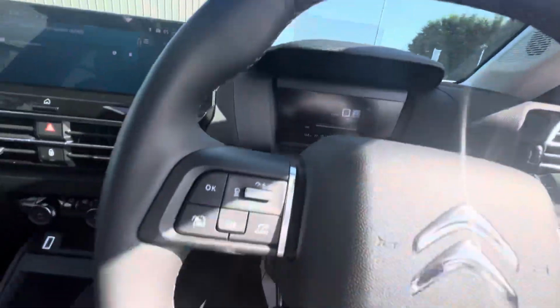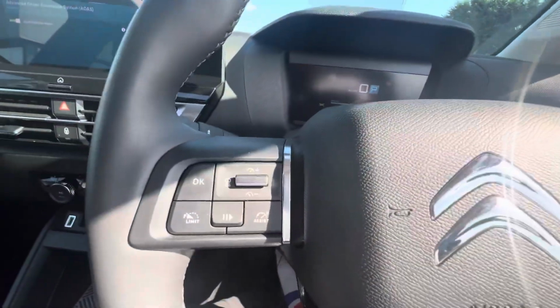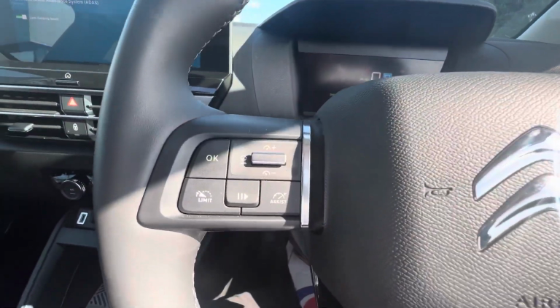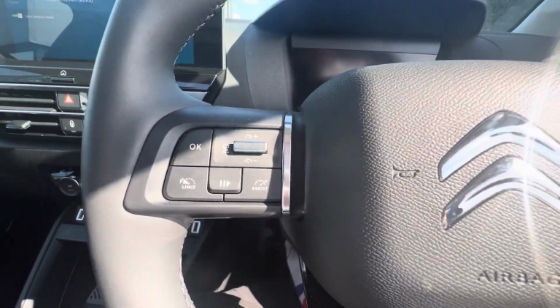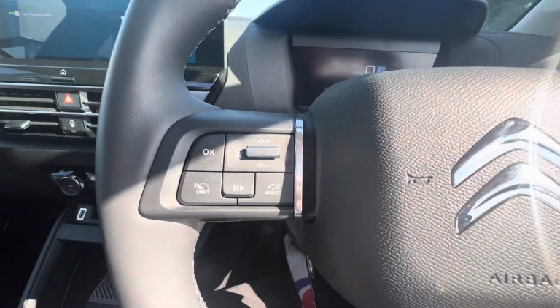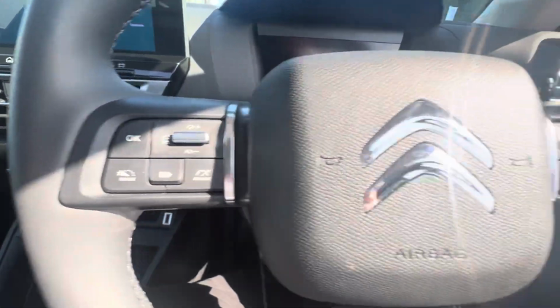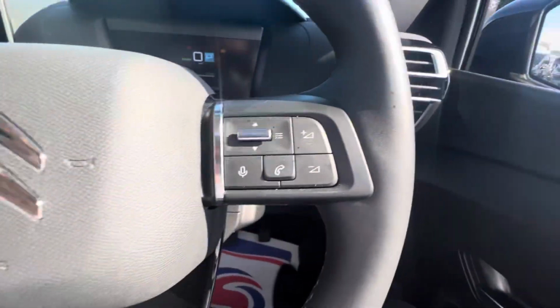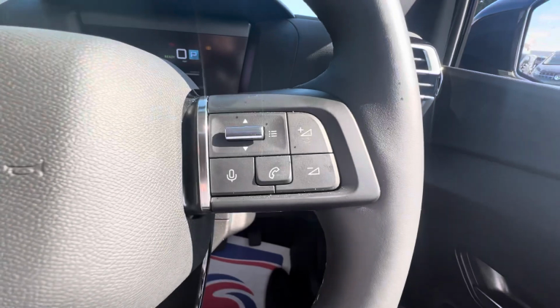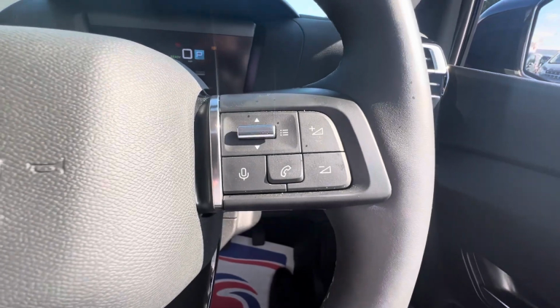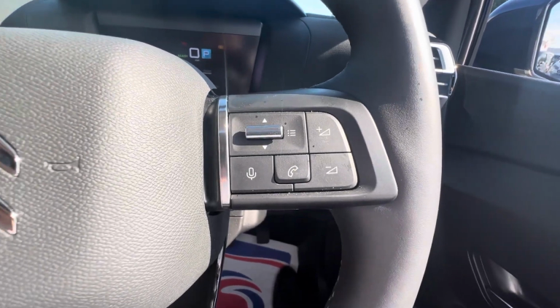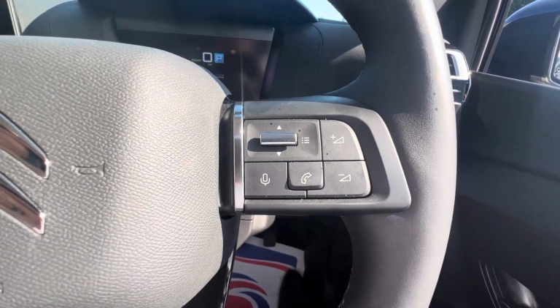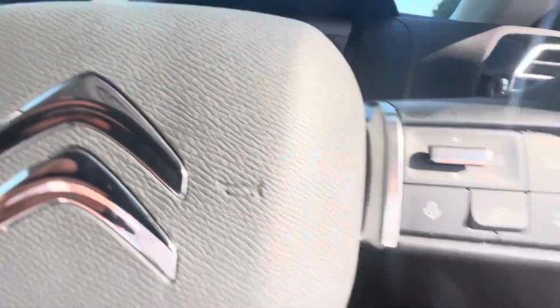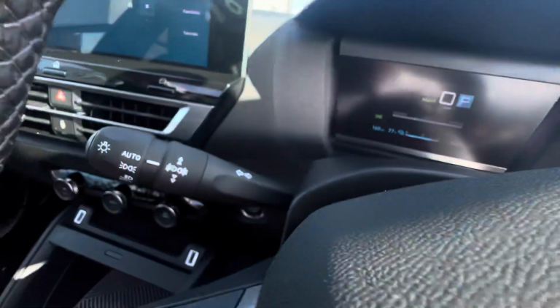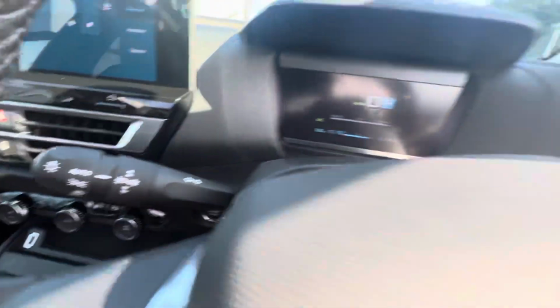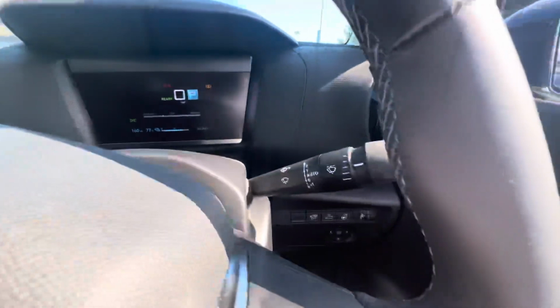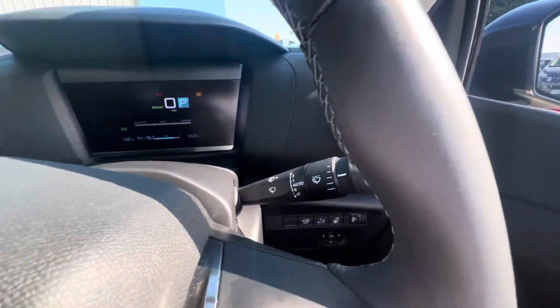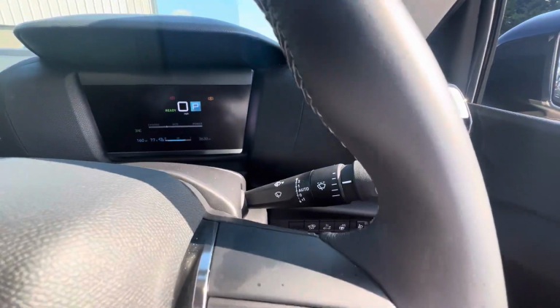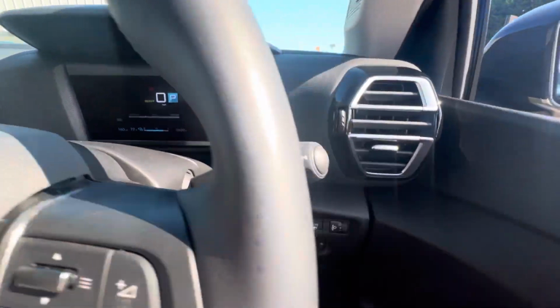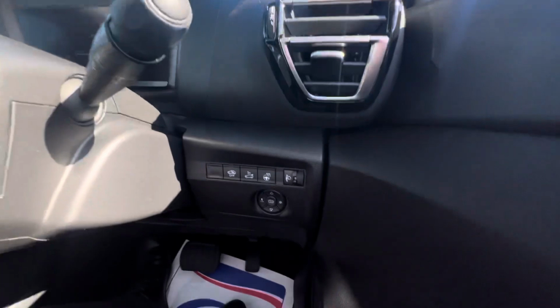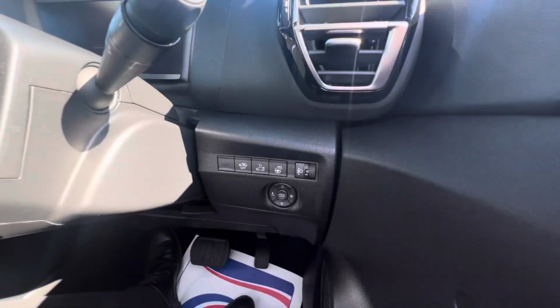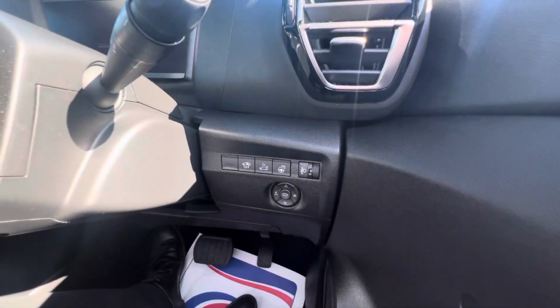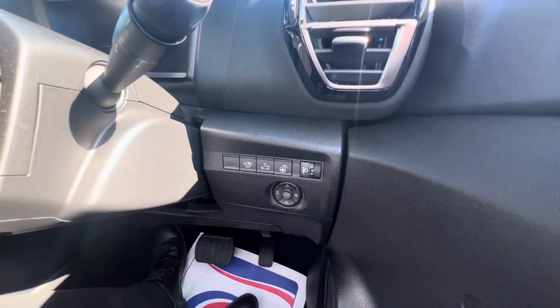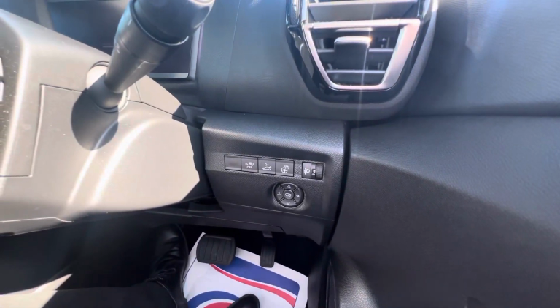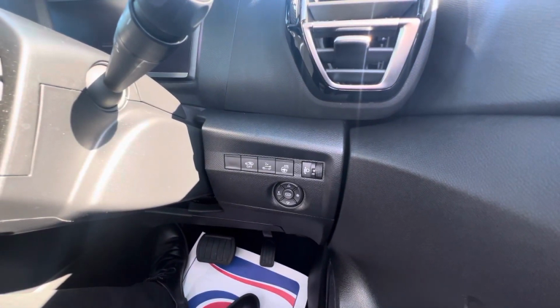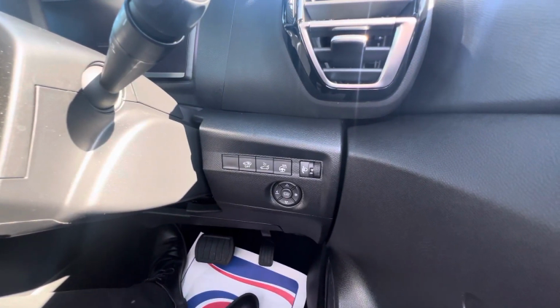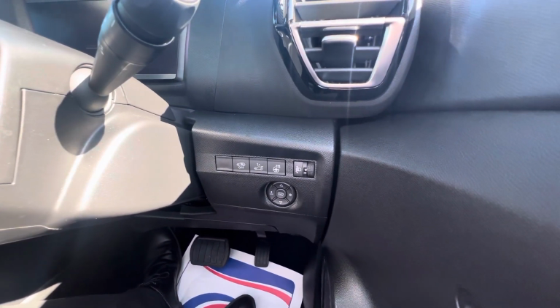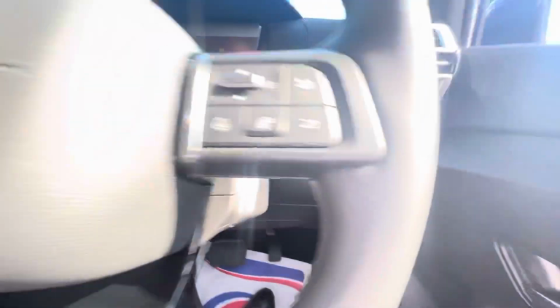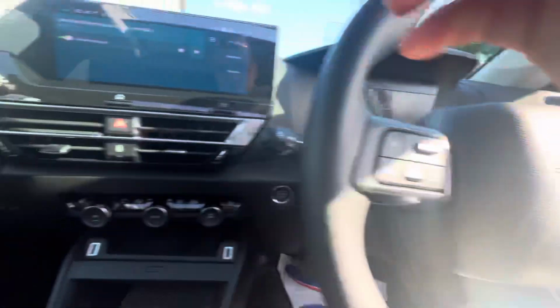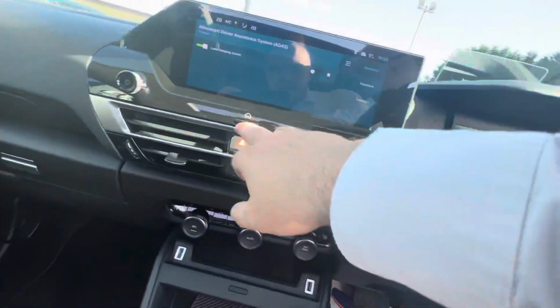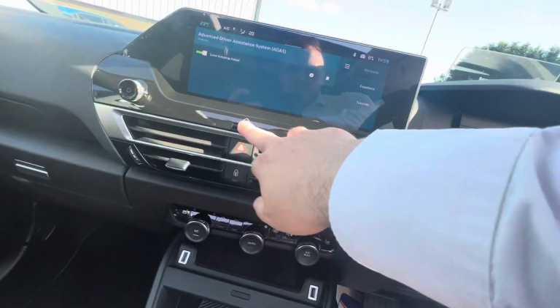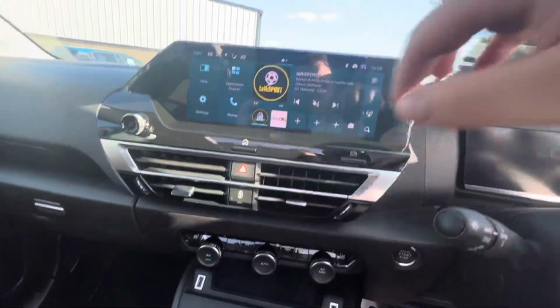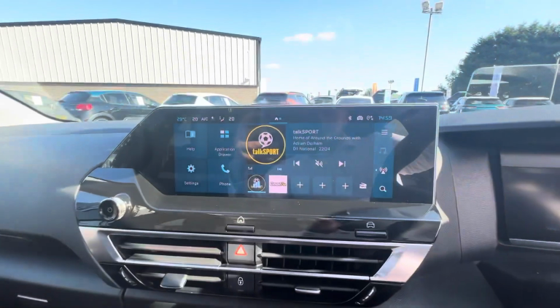Hands-free controls on the steering wheel — cruise control on the left, and you can adjust your volume on the right. Automatic lights and wipers just behind. Down to your right you can also pop the boot, and you have a heated steering wheel. In the middle you have your touchscreen.